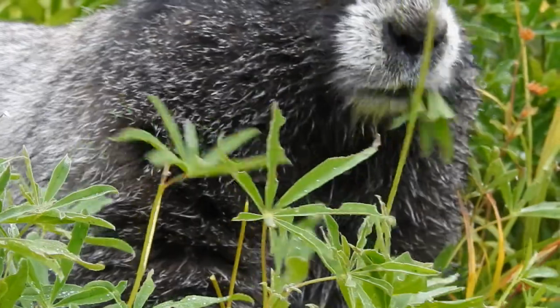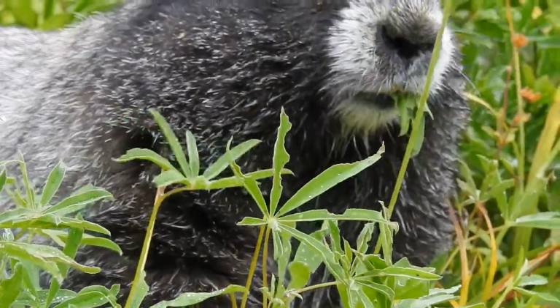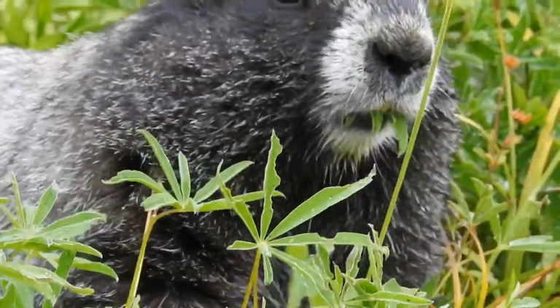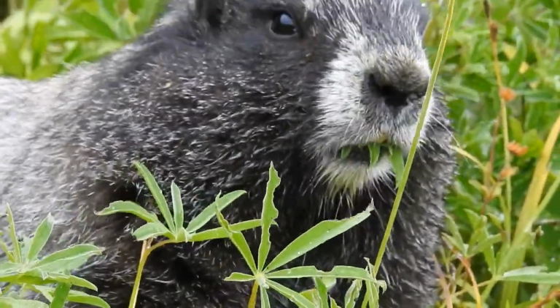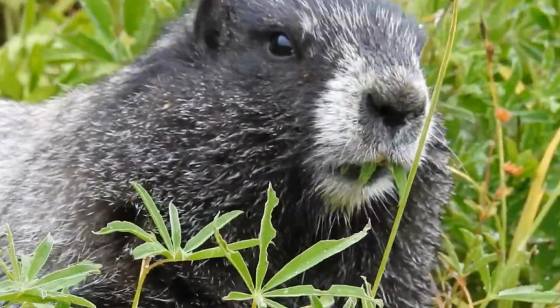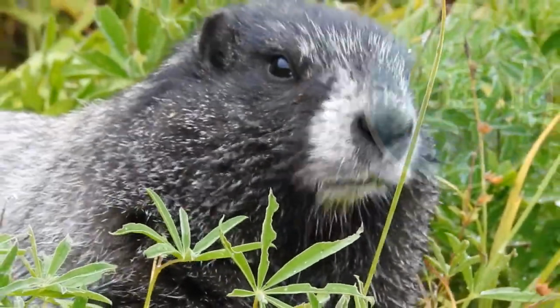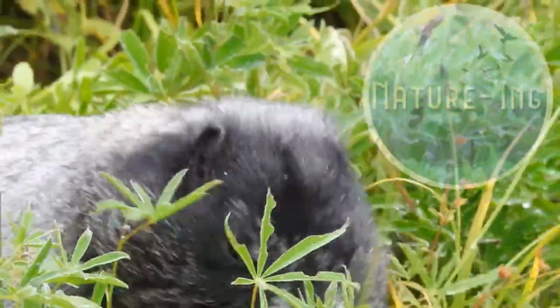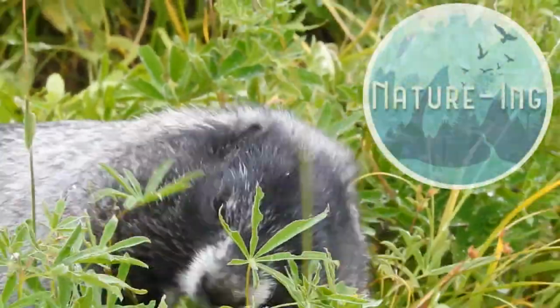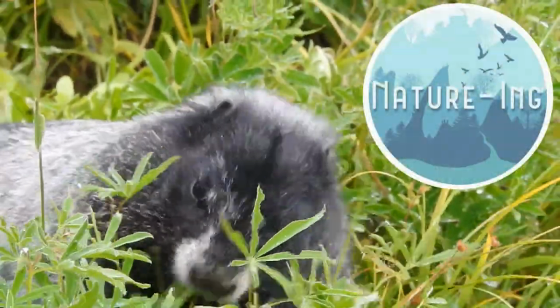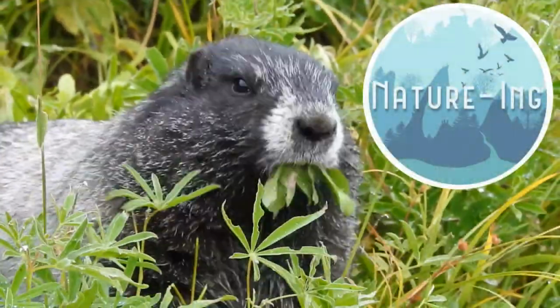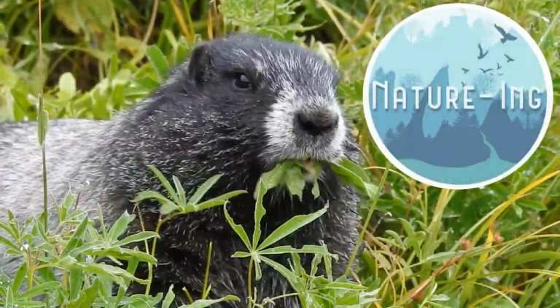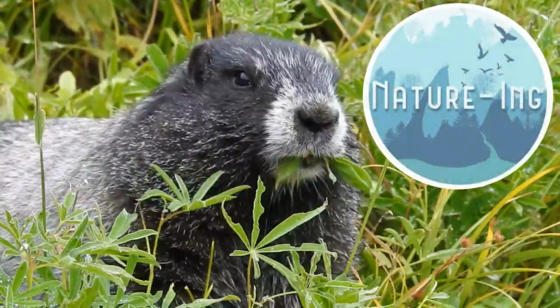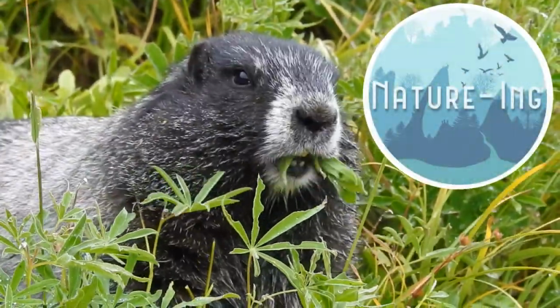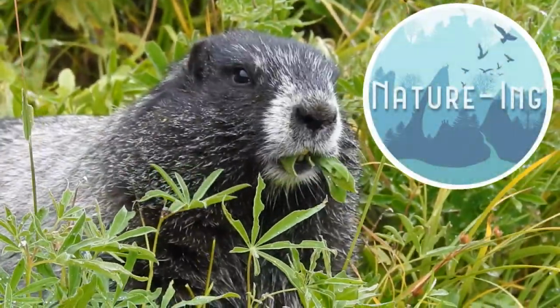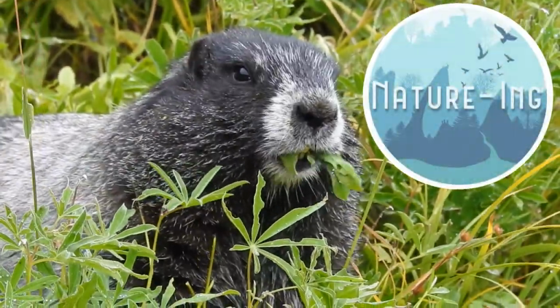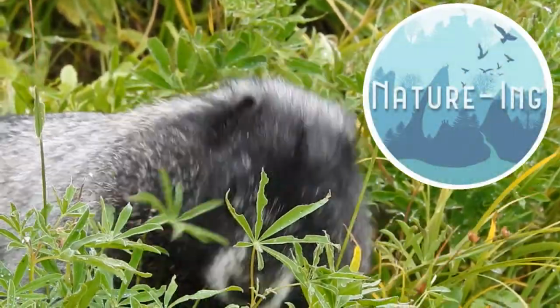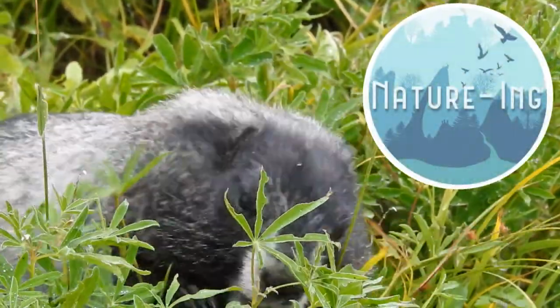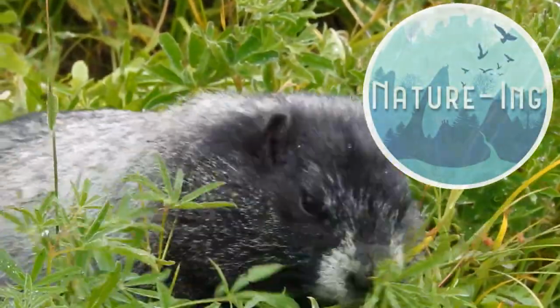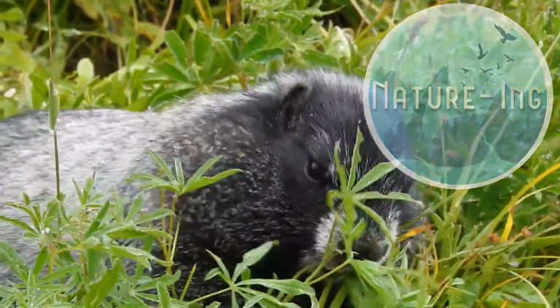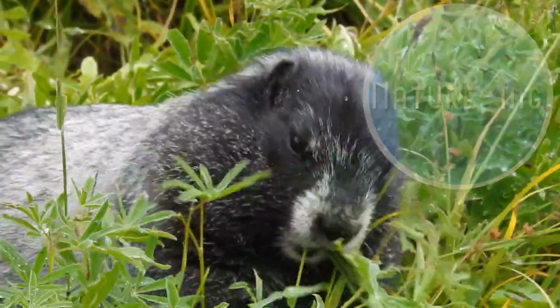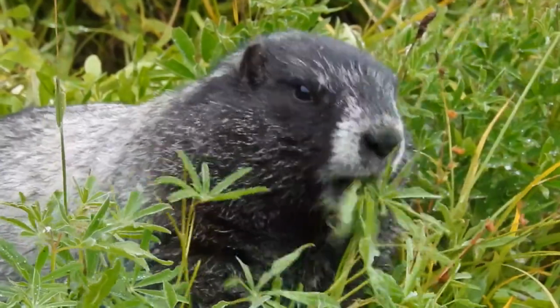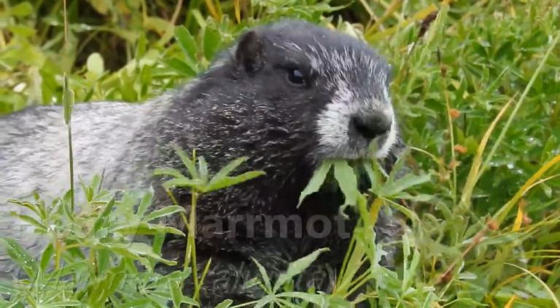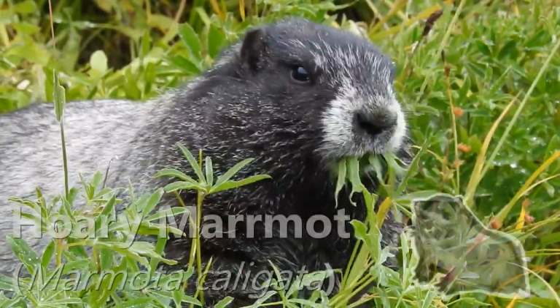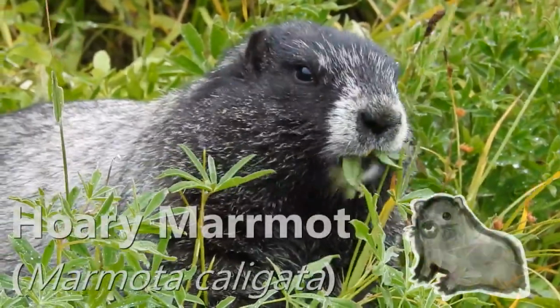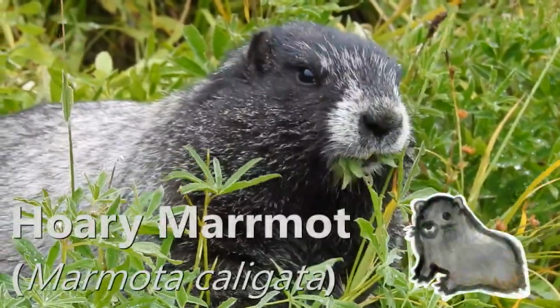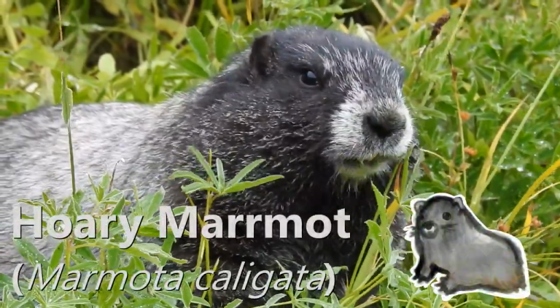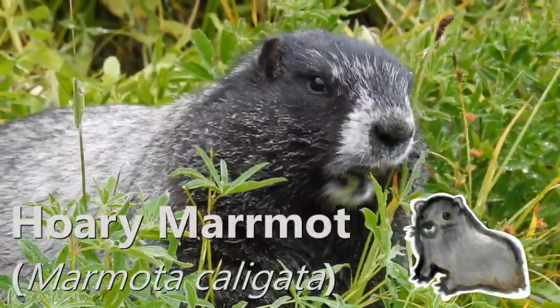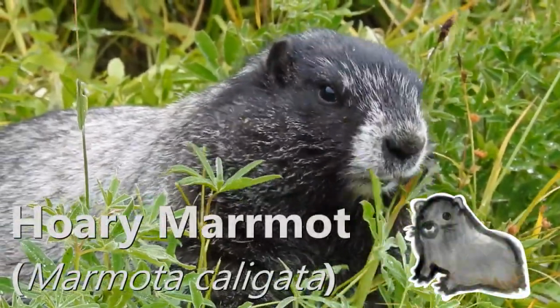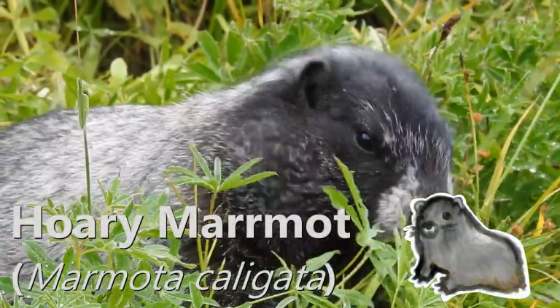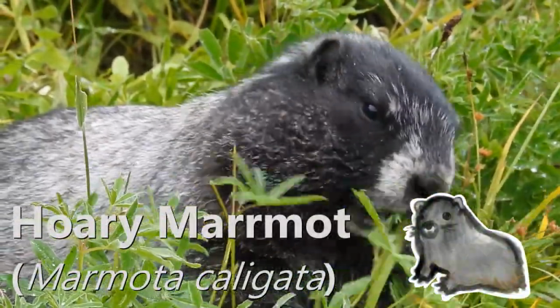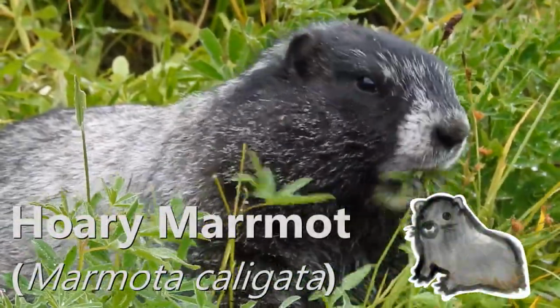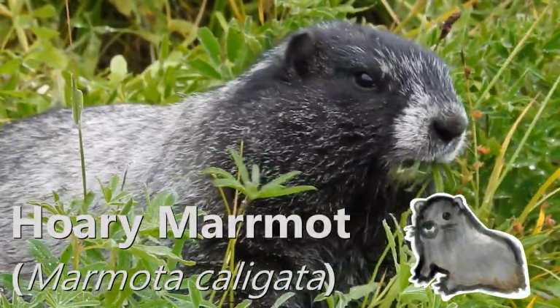Hi everyone, this is Fenglan Nancy from Nature Inn. In today's episode, we are introducing the Hoary Marmot.